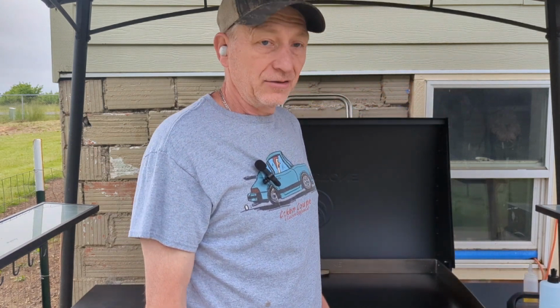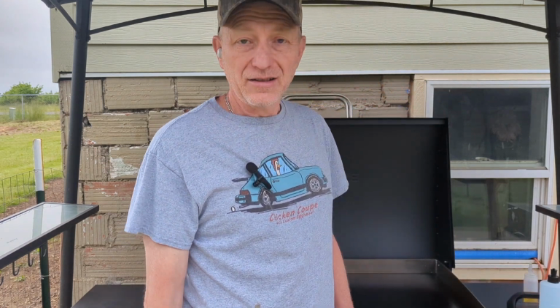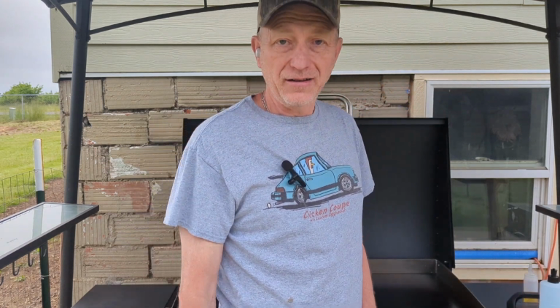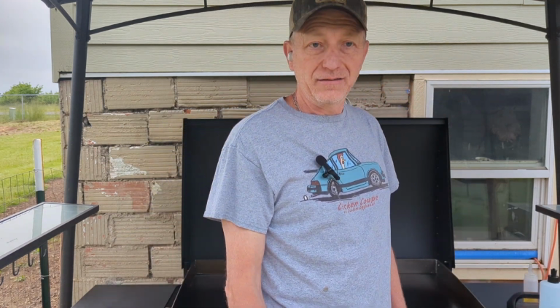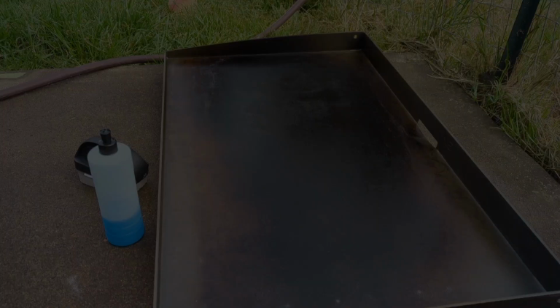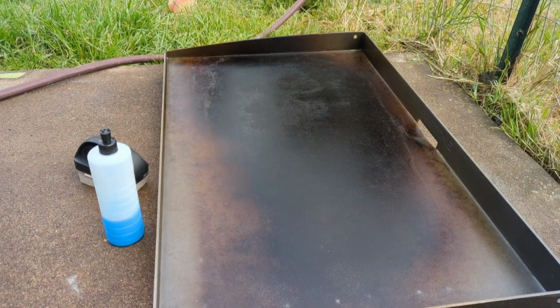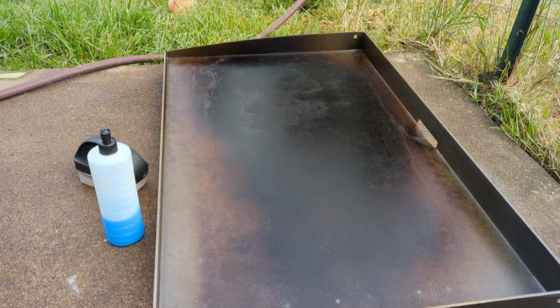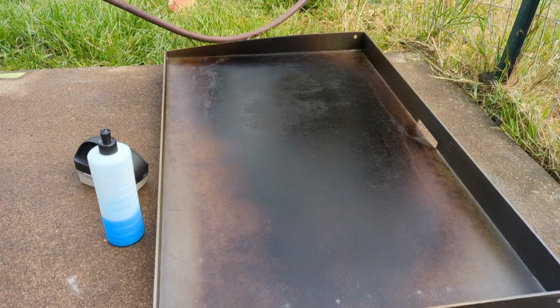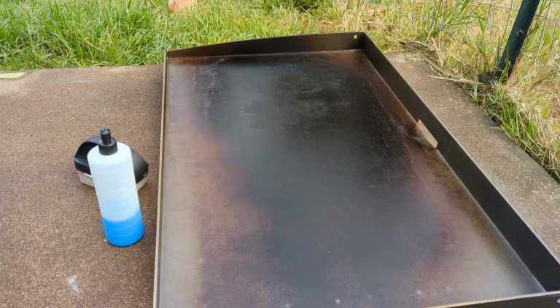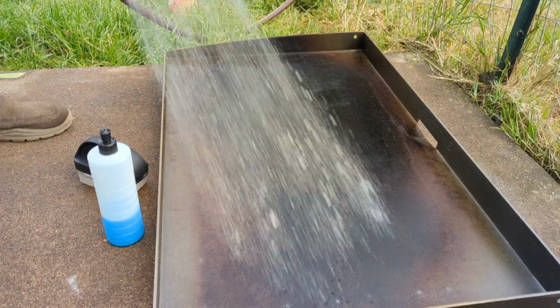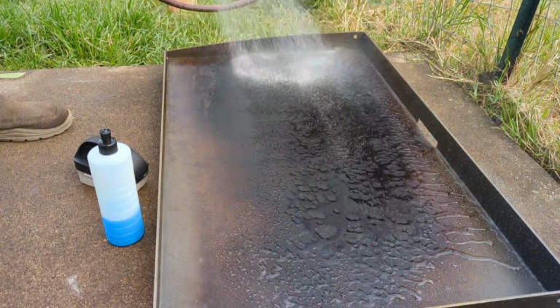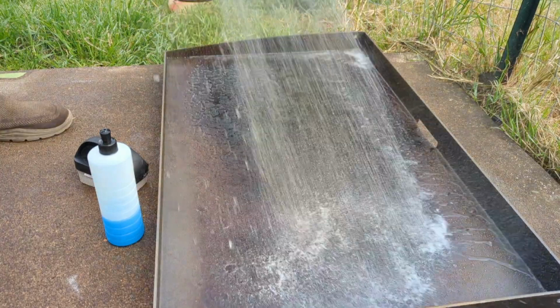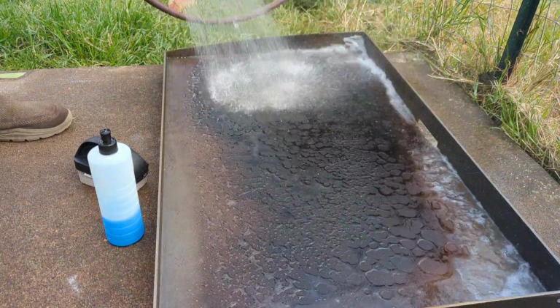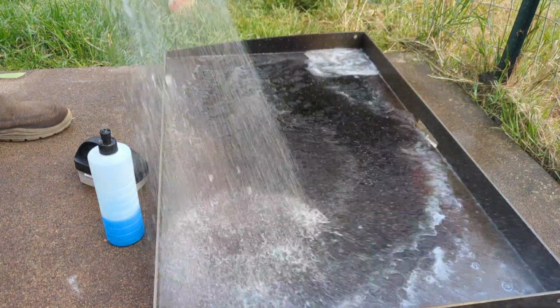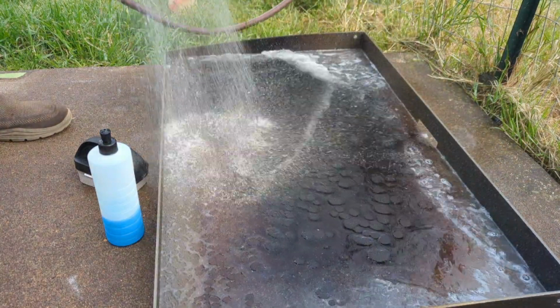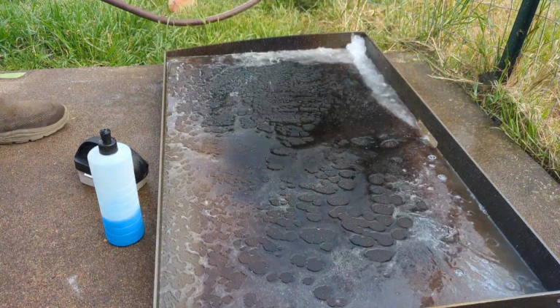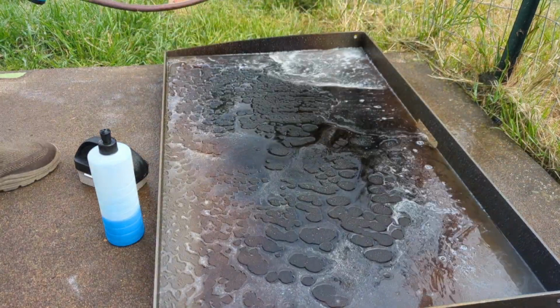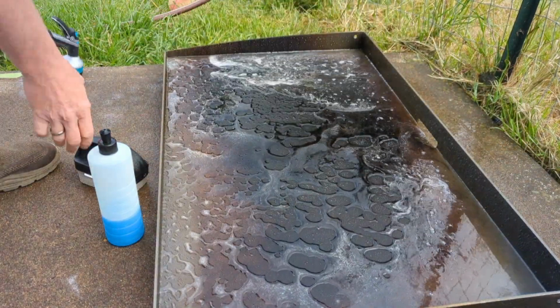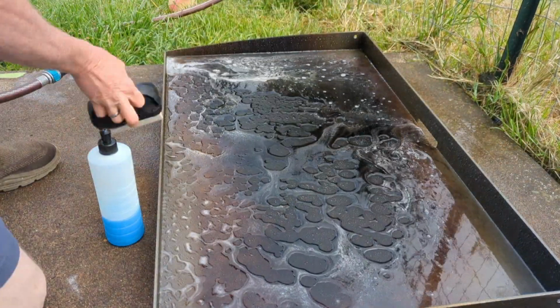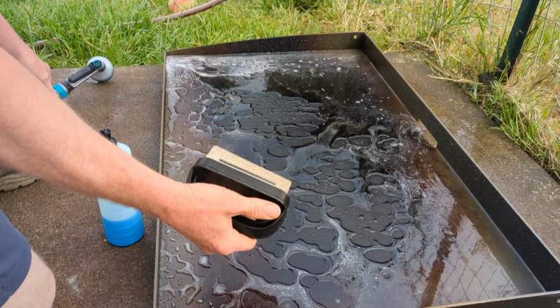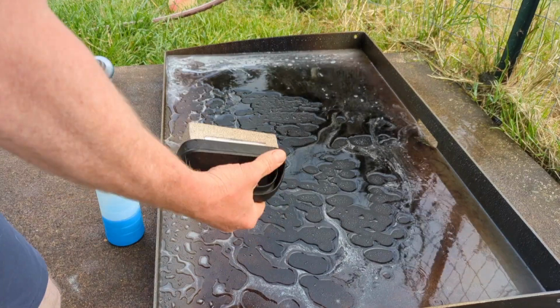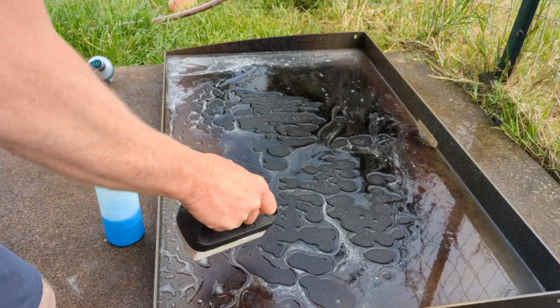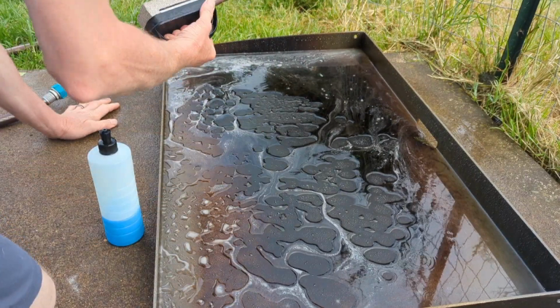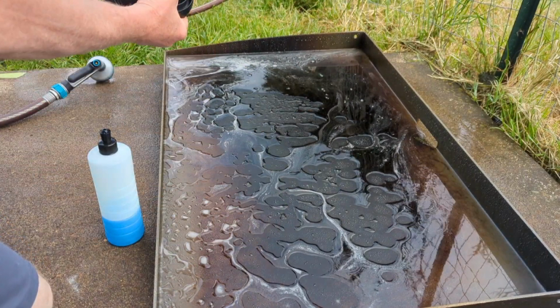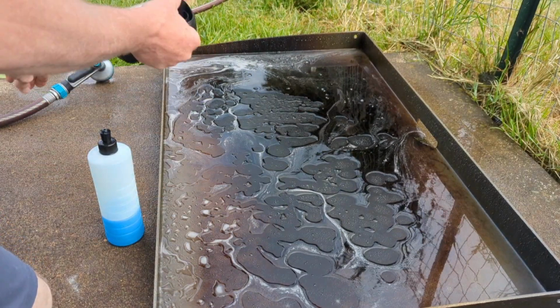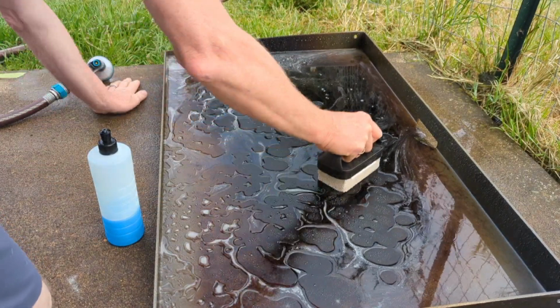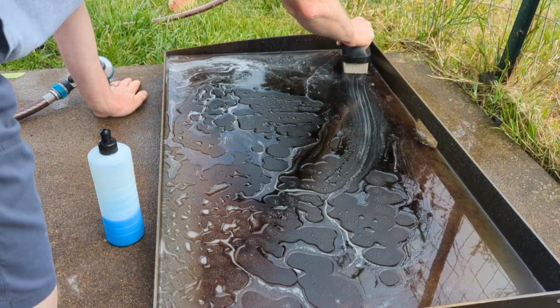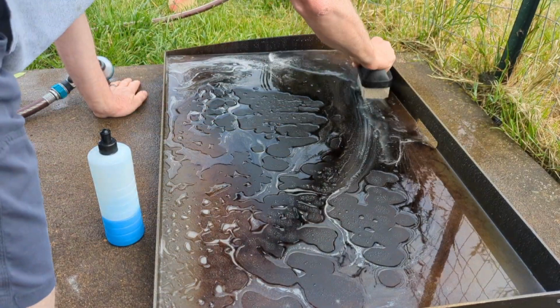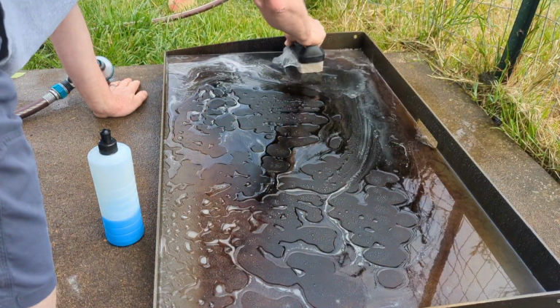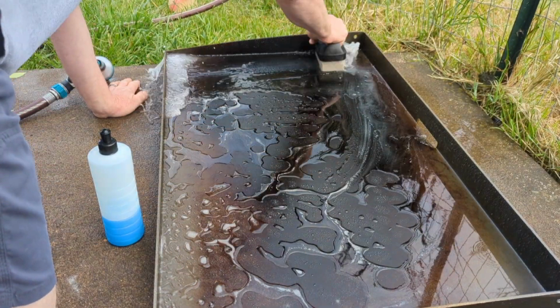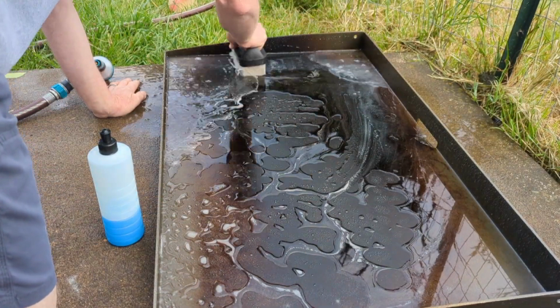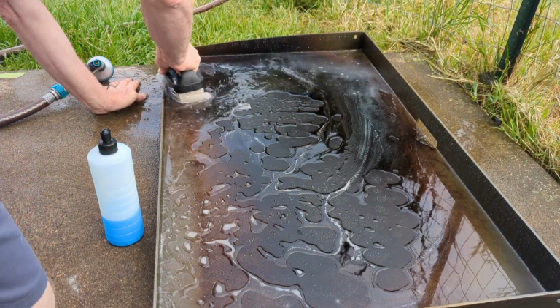Let's get started. All you need is your garden hose — give it a quick spray off, then take the pumice stone and give it a good scrub.